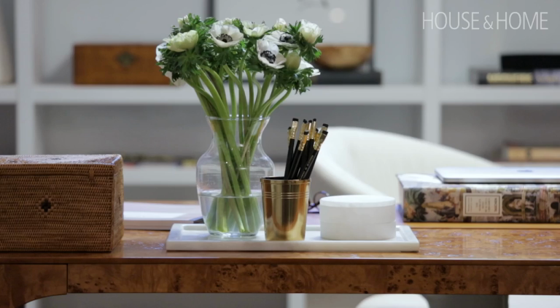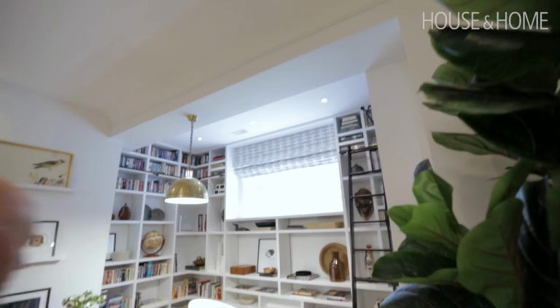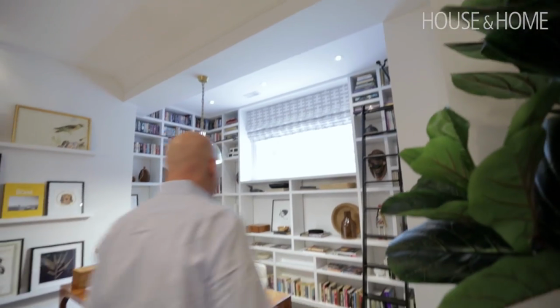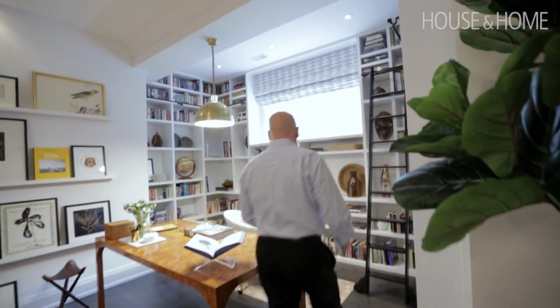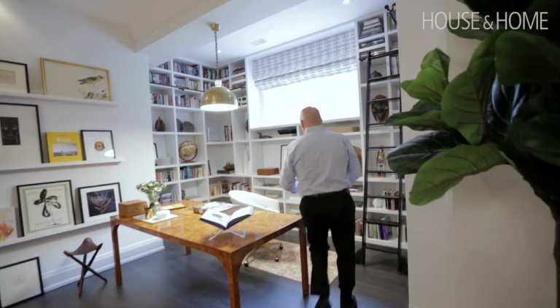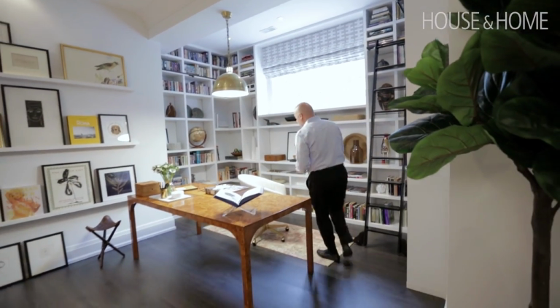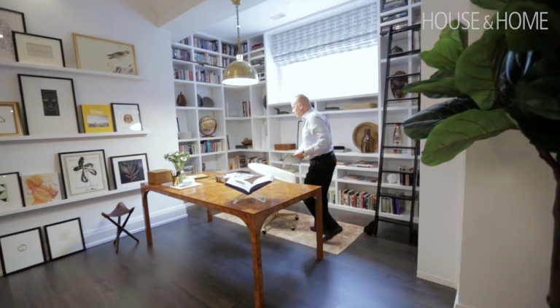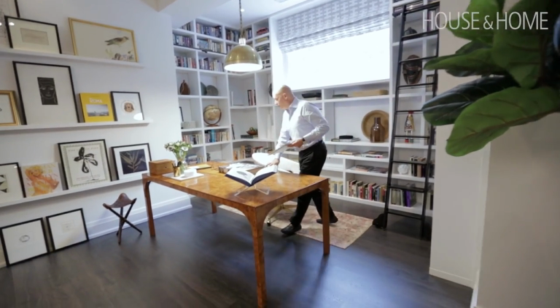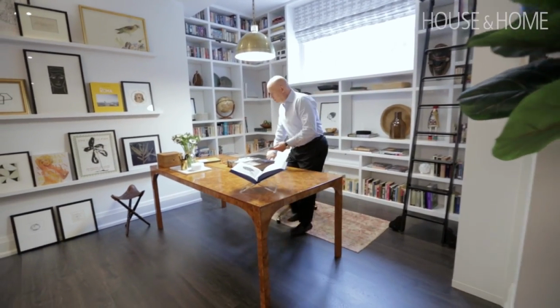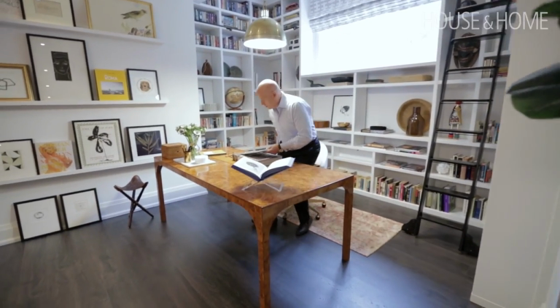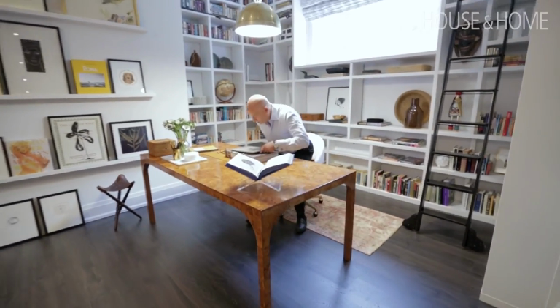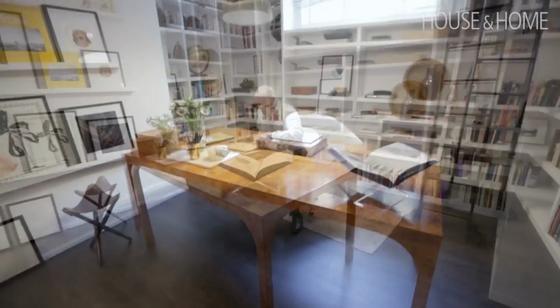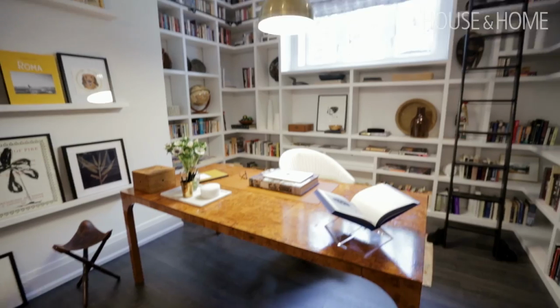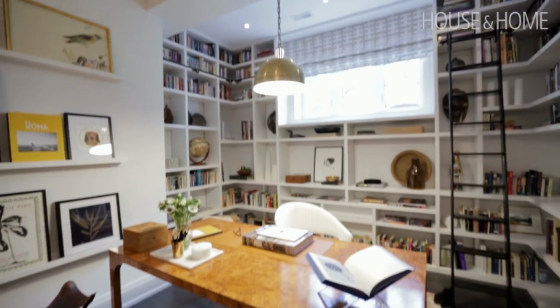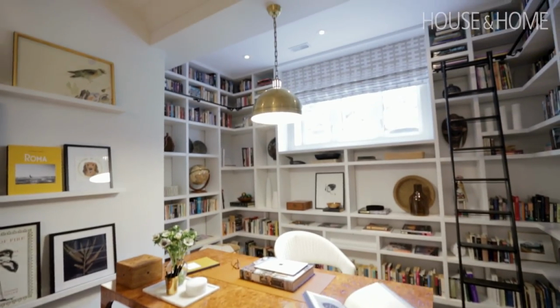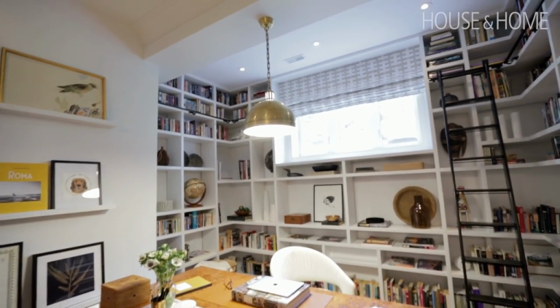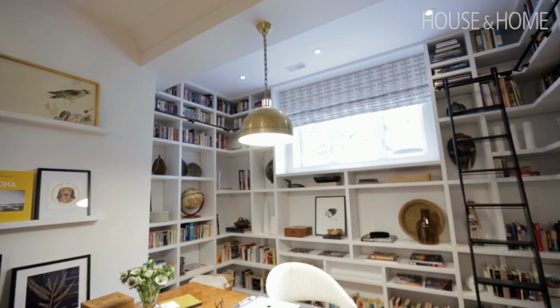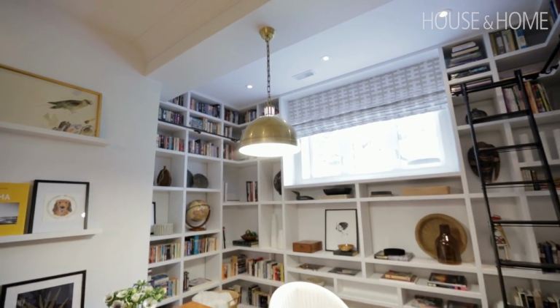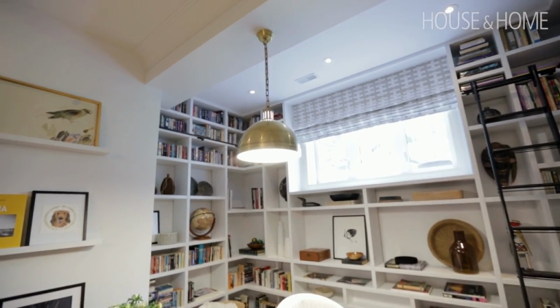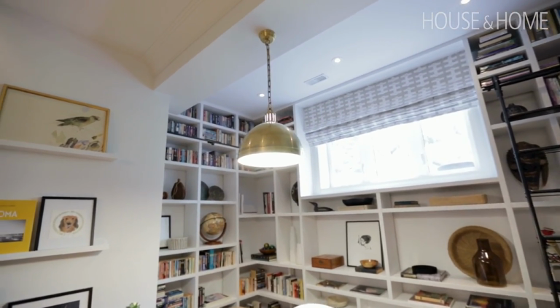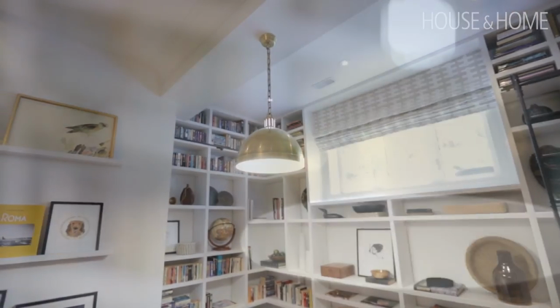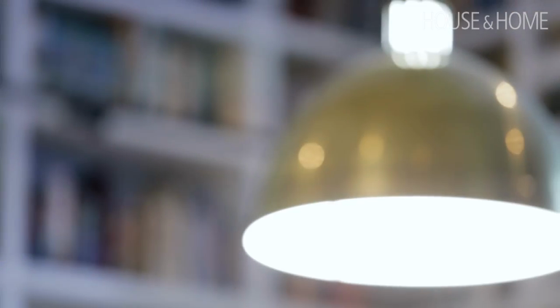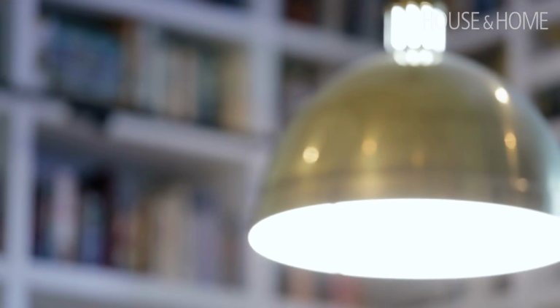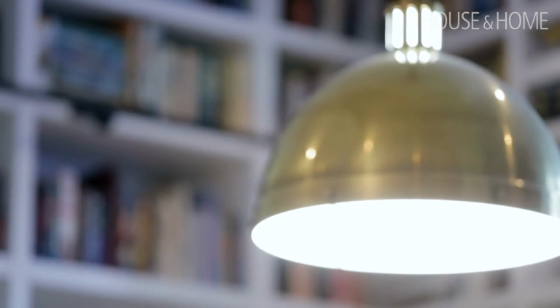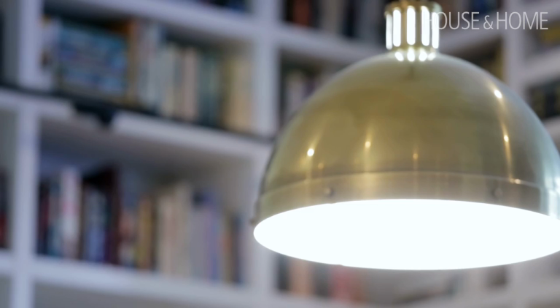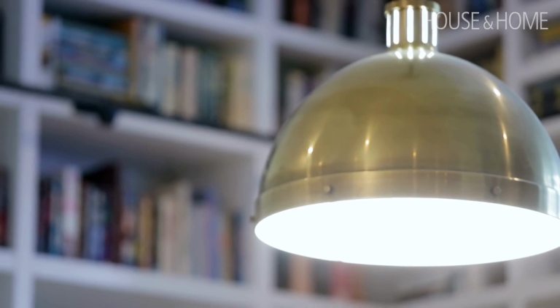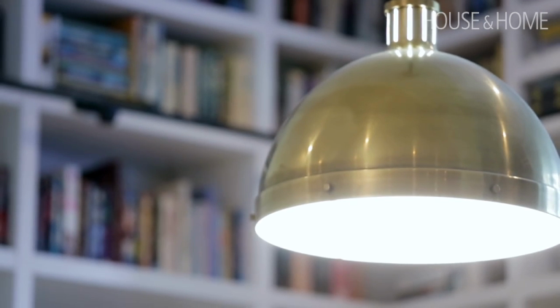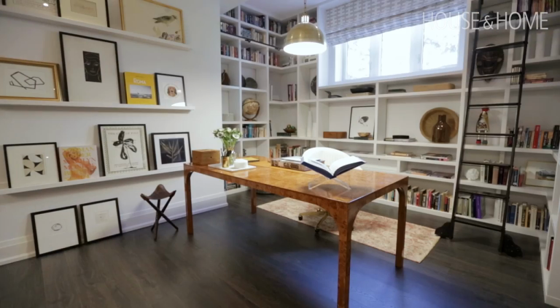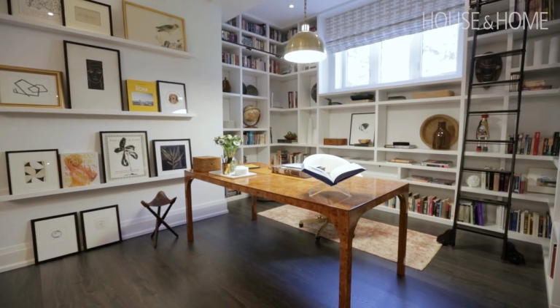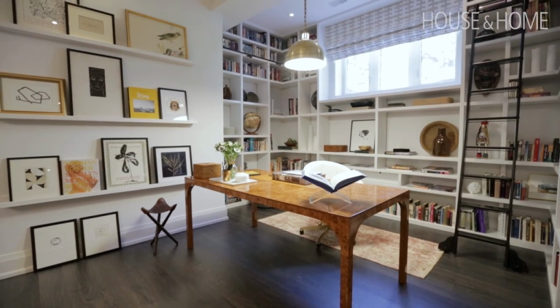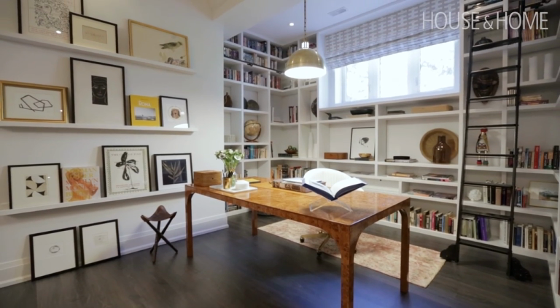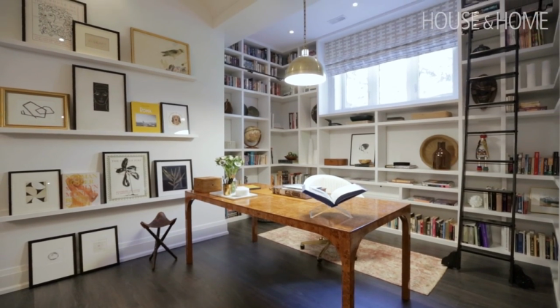Alan preferred not to have any cords around the desk, so instead of a traditional desk lamp, we did this beautiful pendant light from Union Lighting. It's a great way to add a lot of illumination to the desk surface while also creating more of a feature in the space.